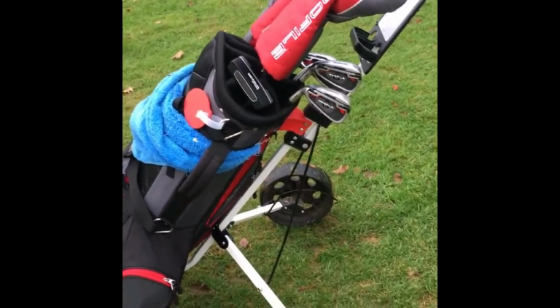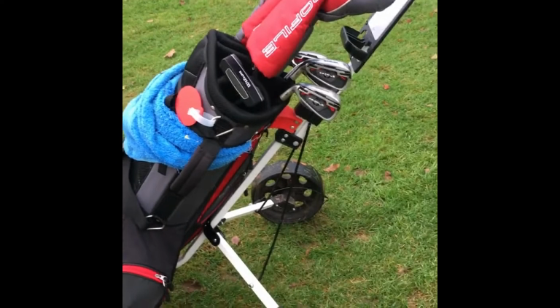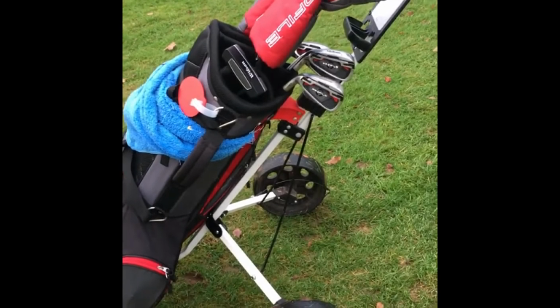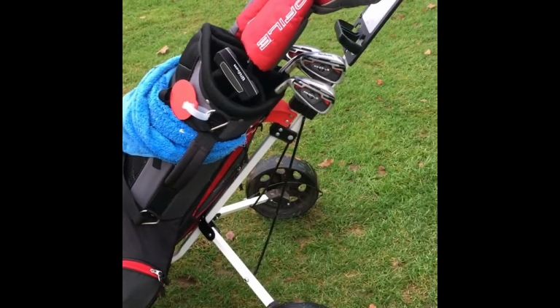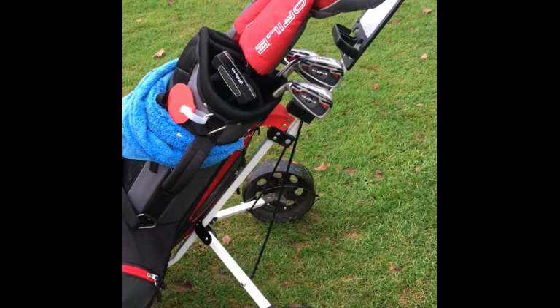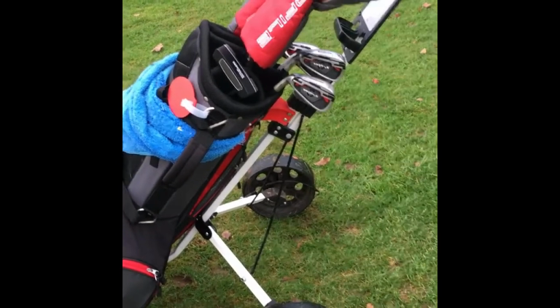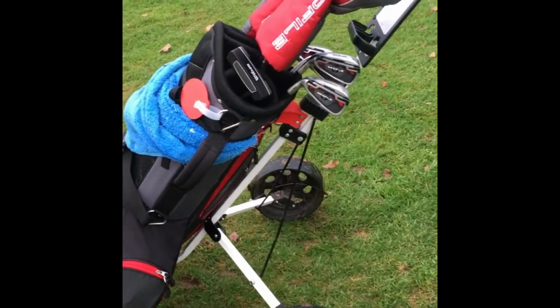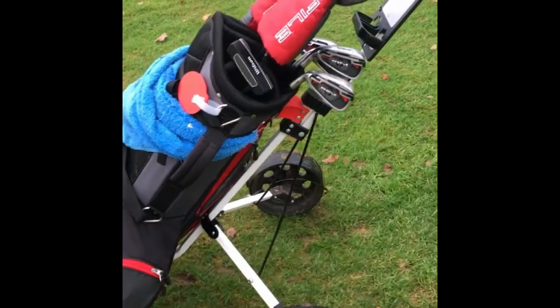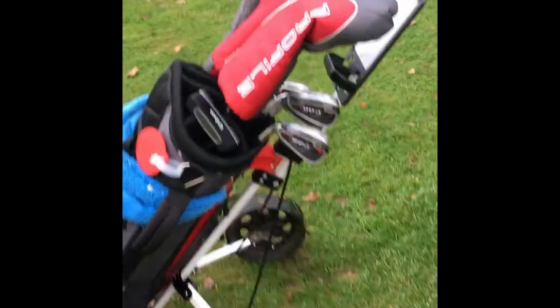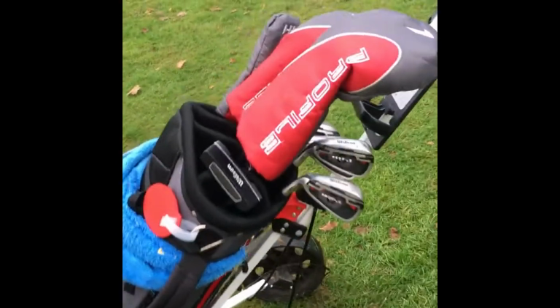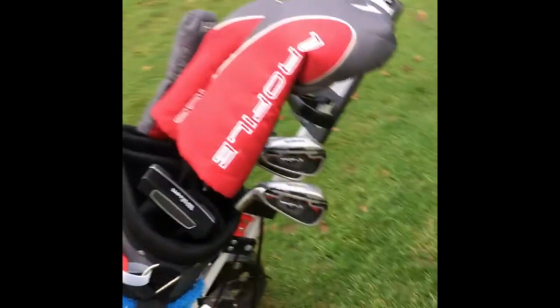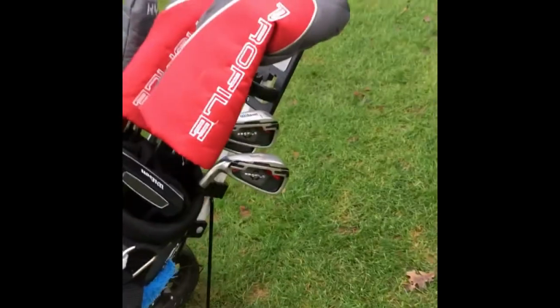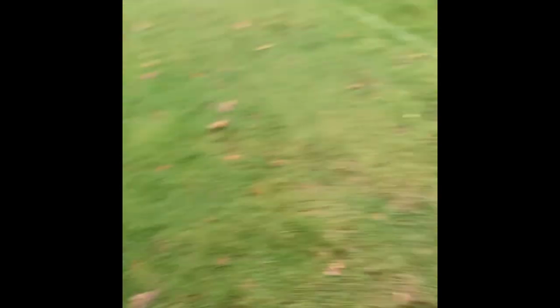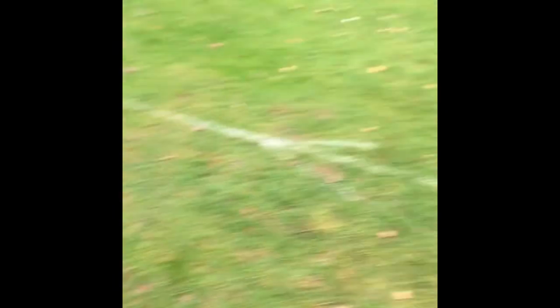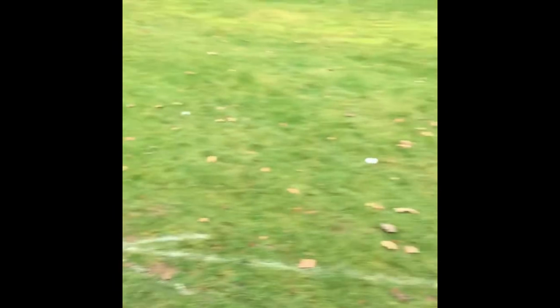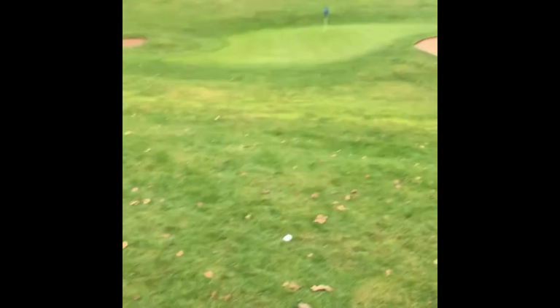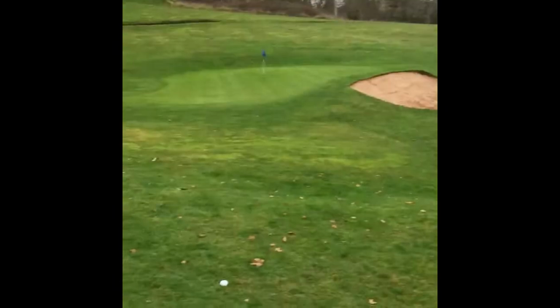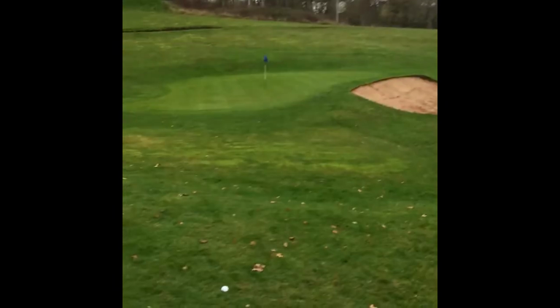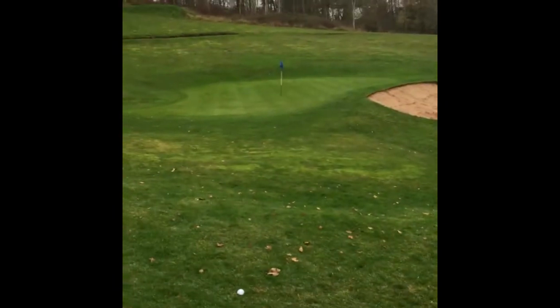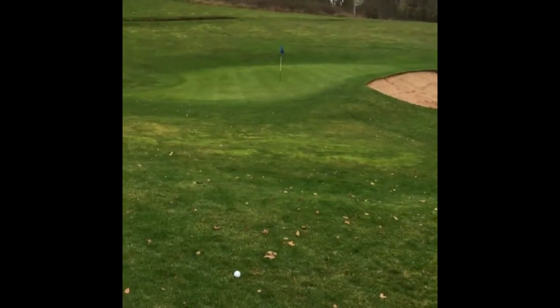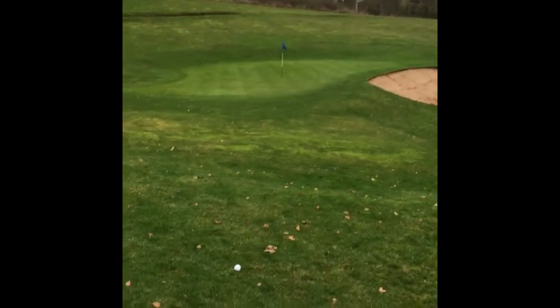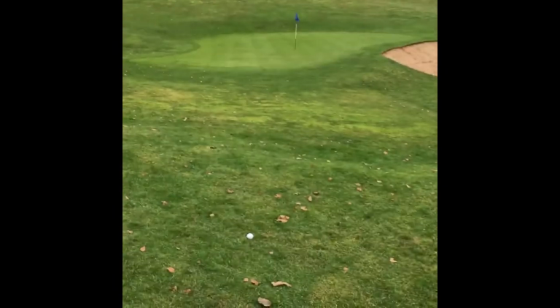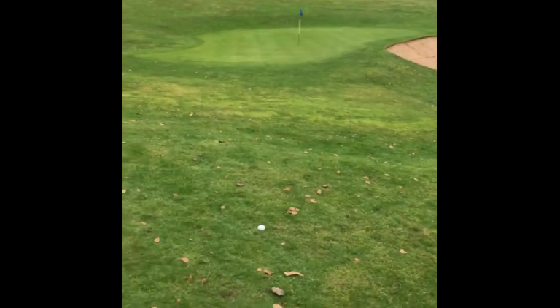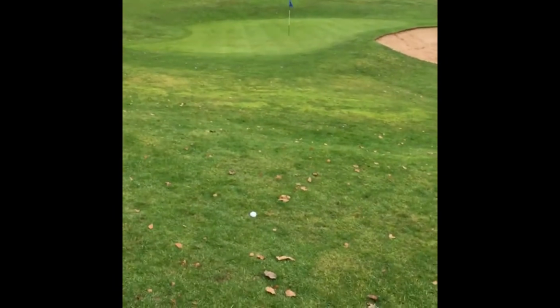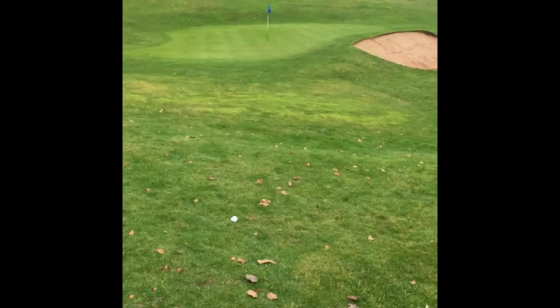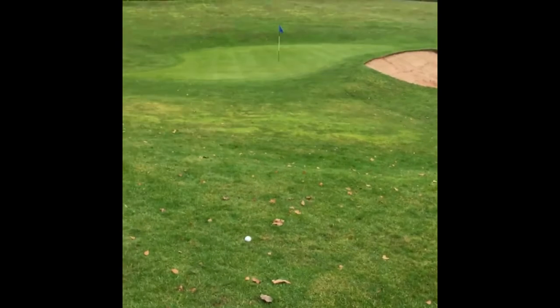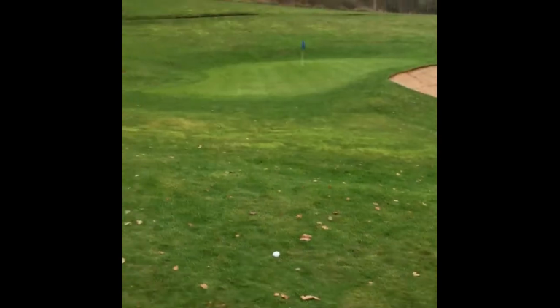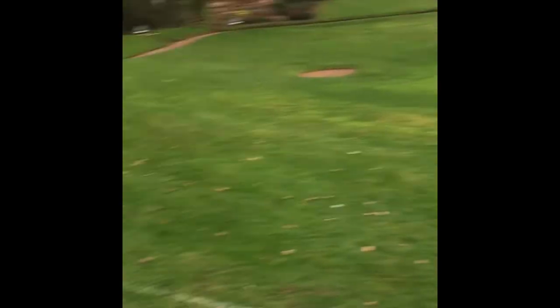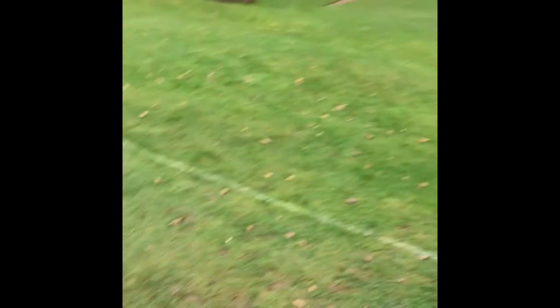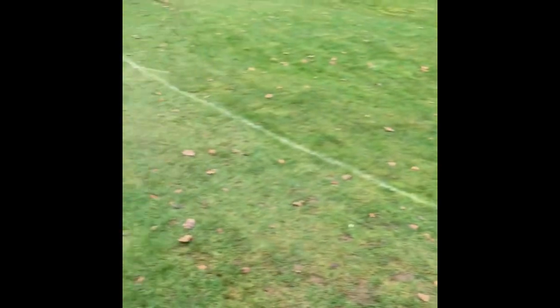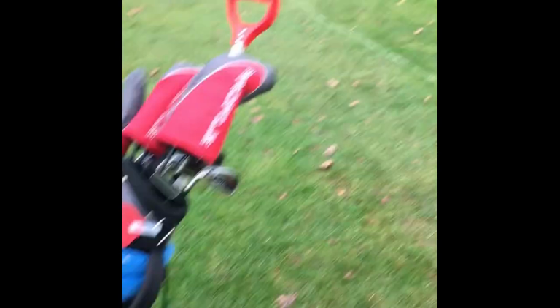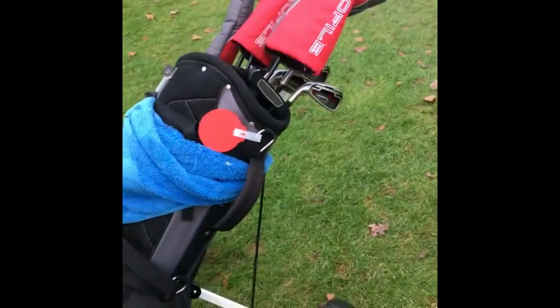I'm on the course at the moment — I'm on my favourite course, my club course, which is the Churchill and Black Eyre. I'm on the first hole and this will be my third shot.